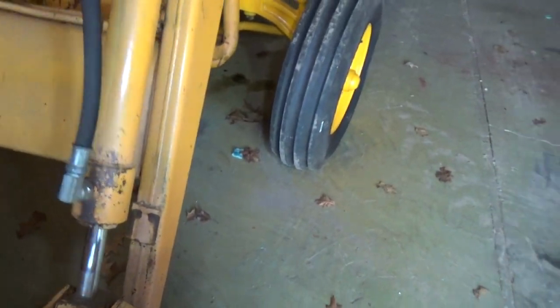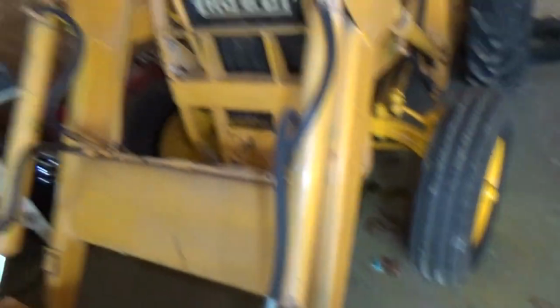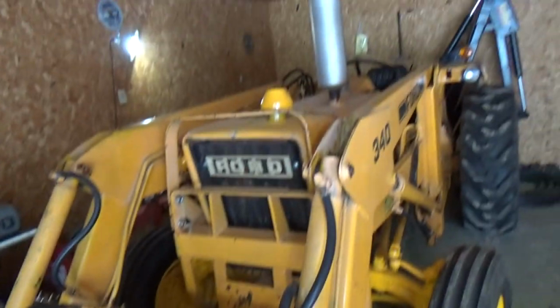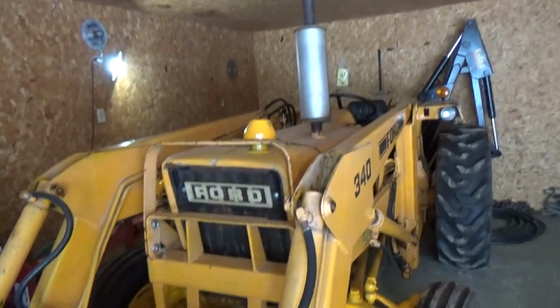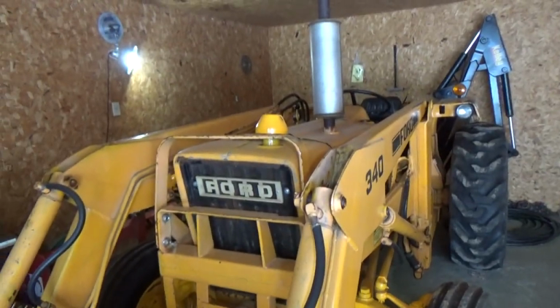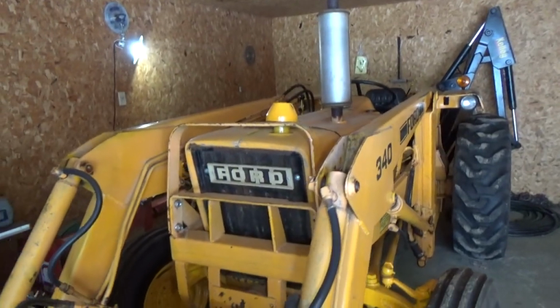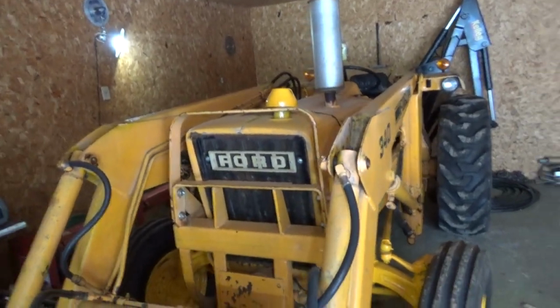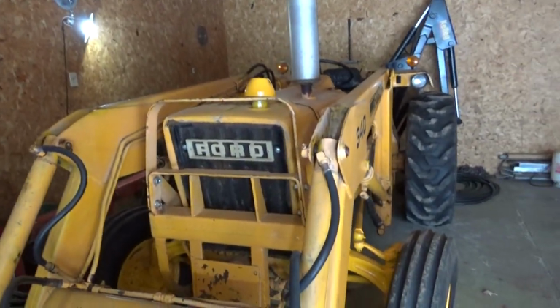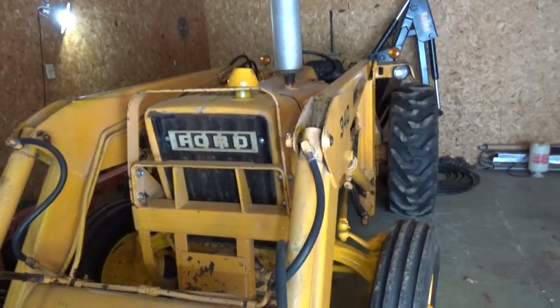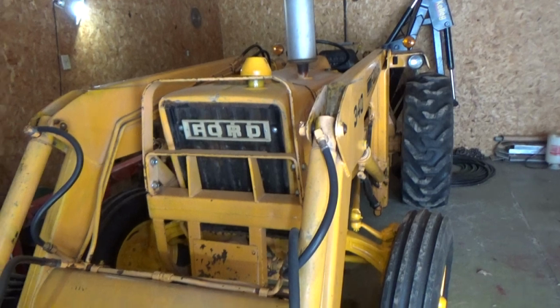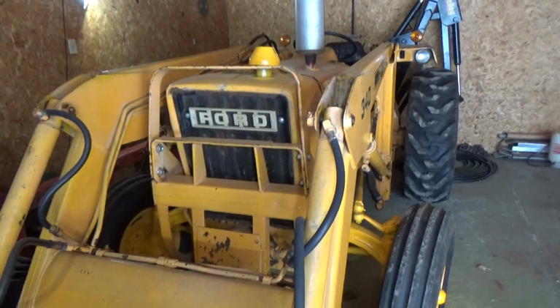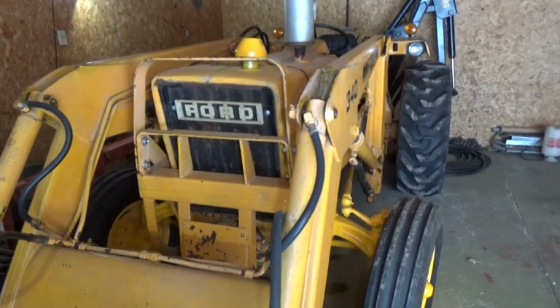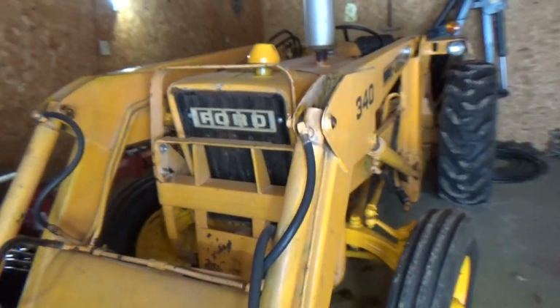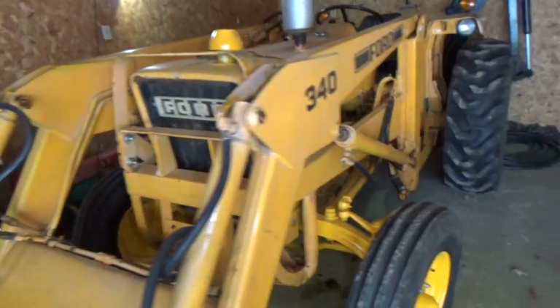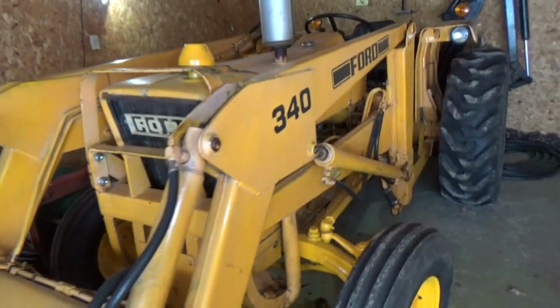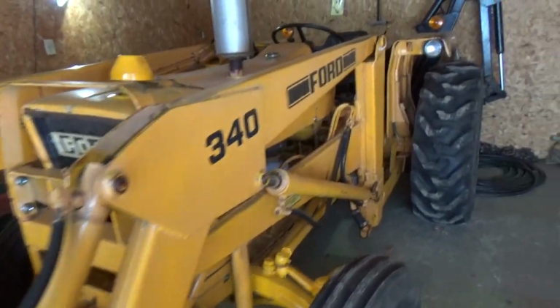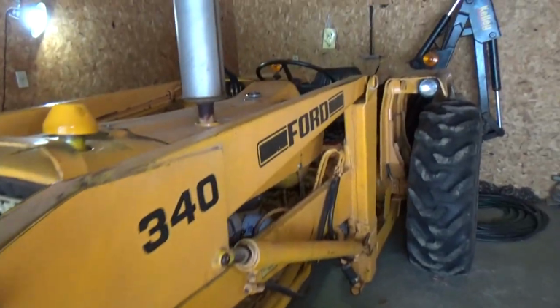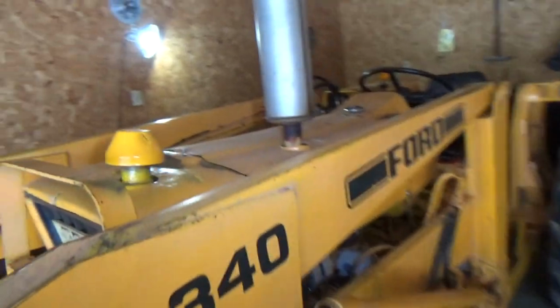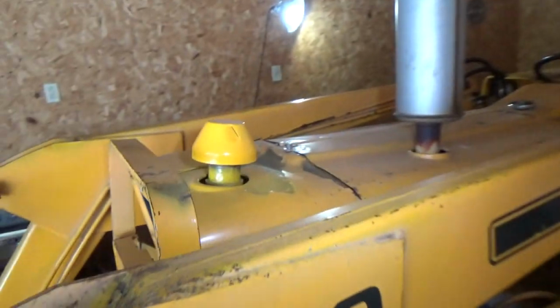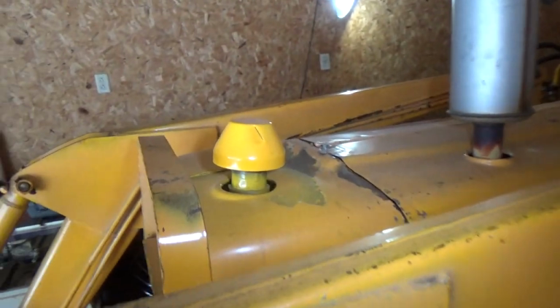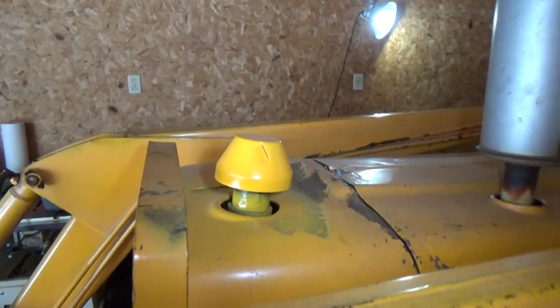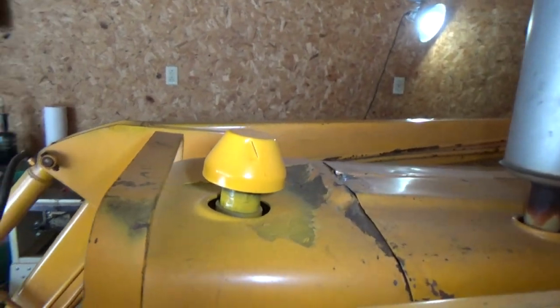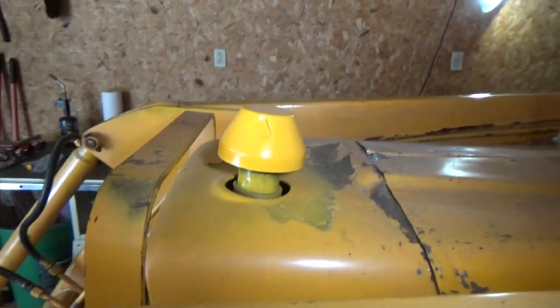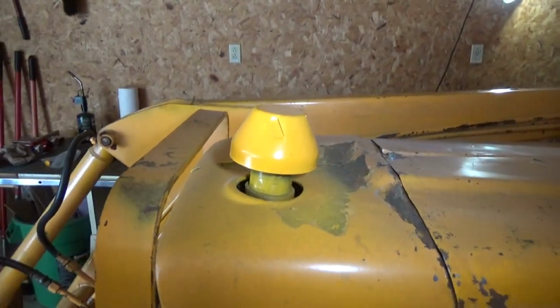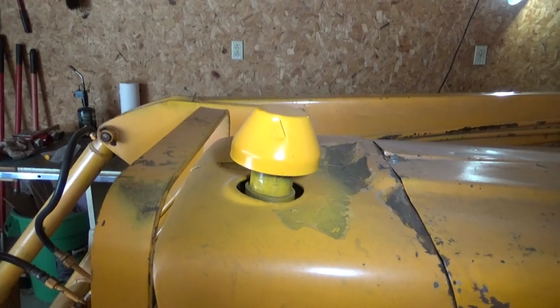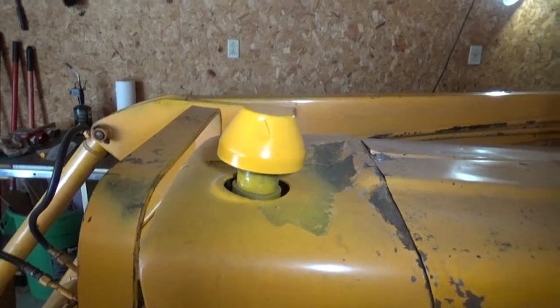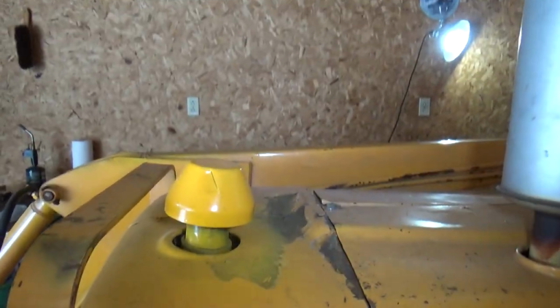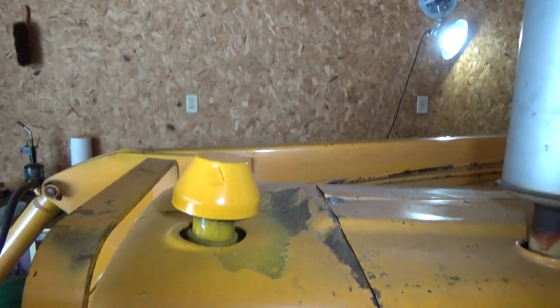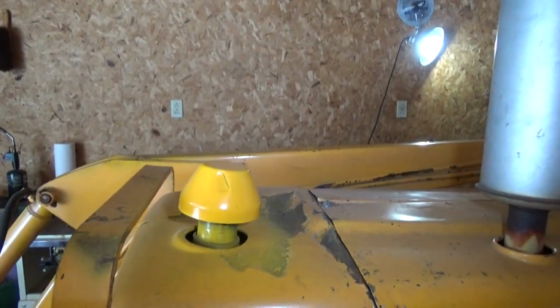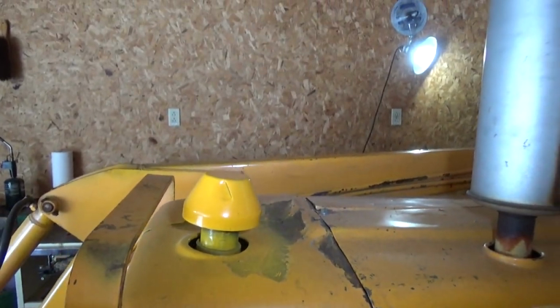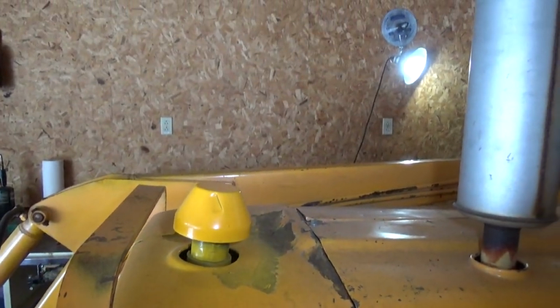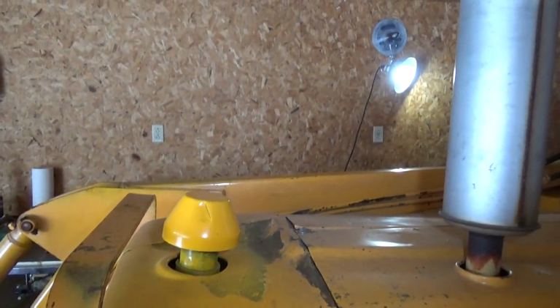There are no glow plugs in this engine, so it's not much for starting in the winter. I usually take a hair dryer and just blow hot air right into the intake there to start it up if I want to run it in the winter.